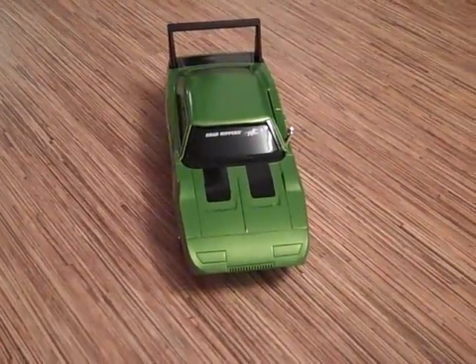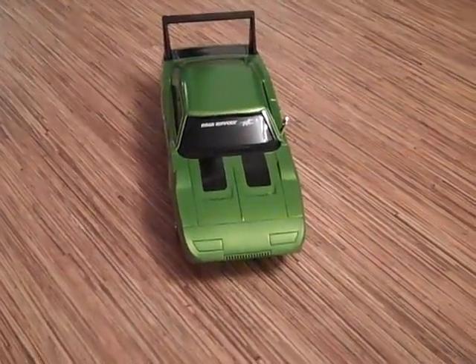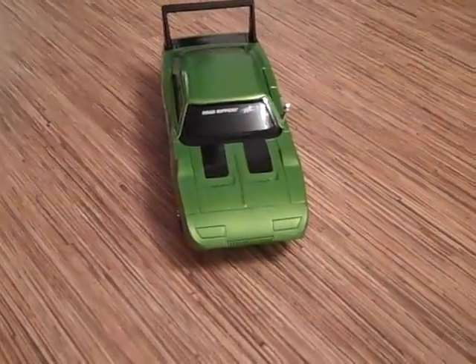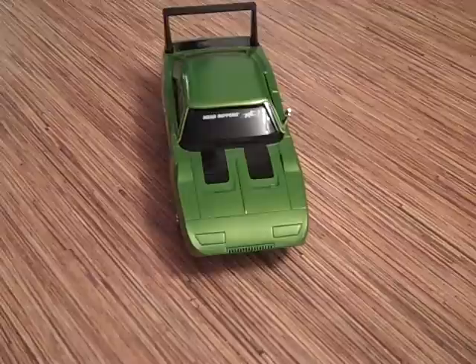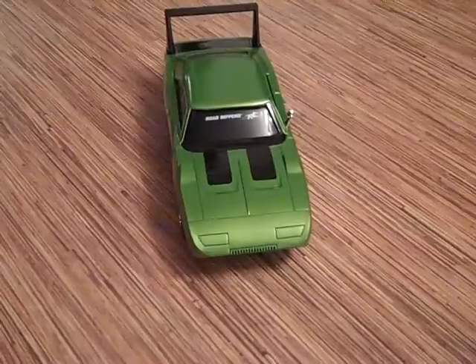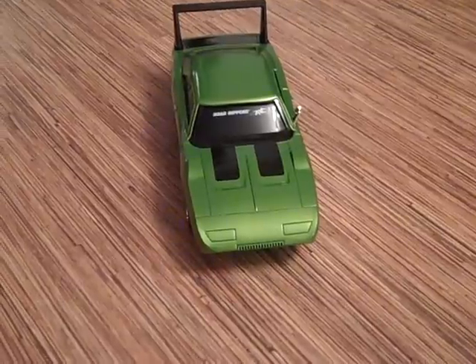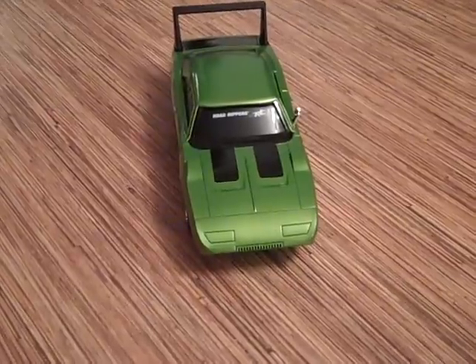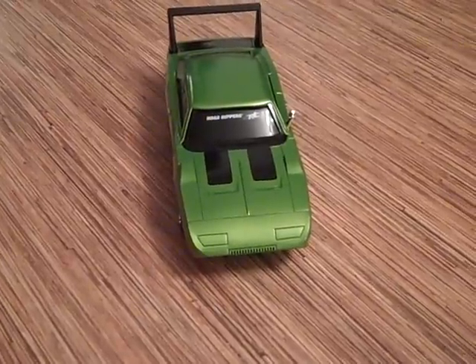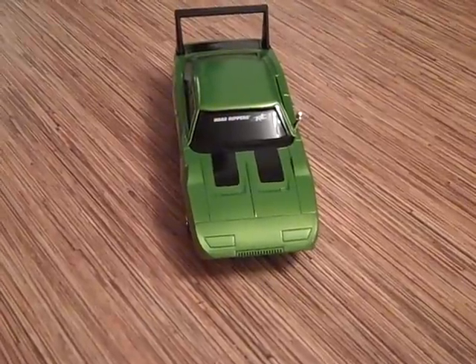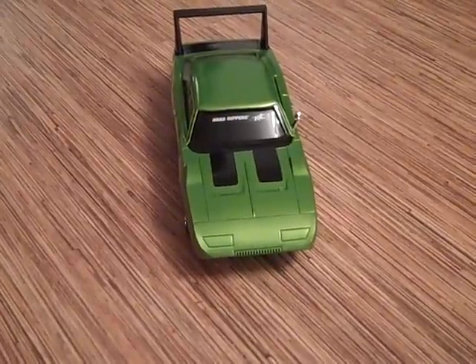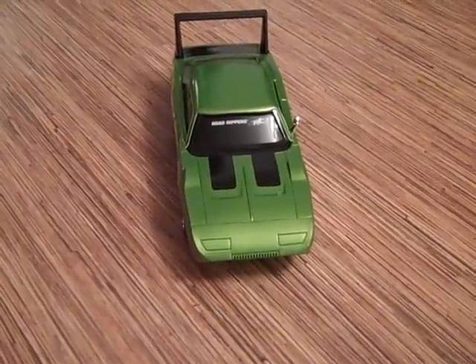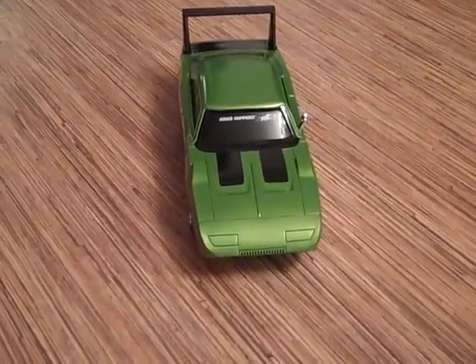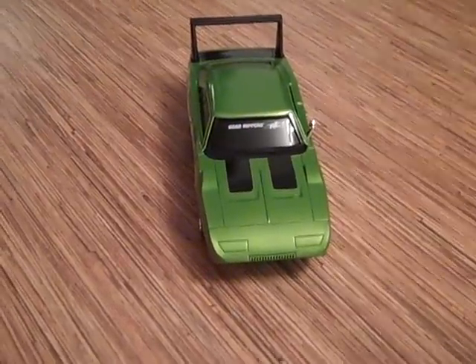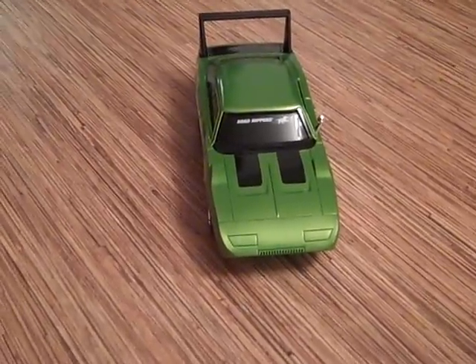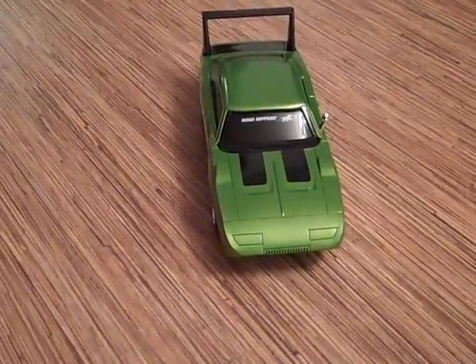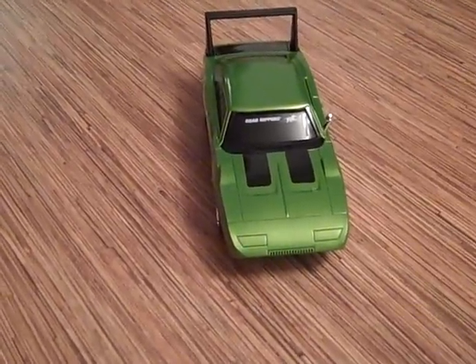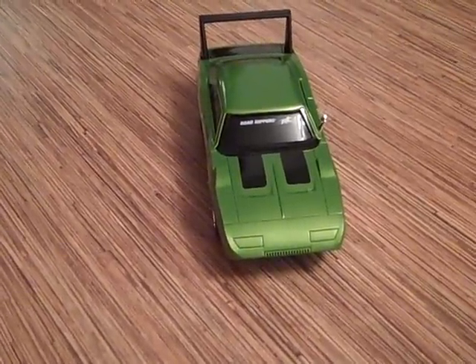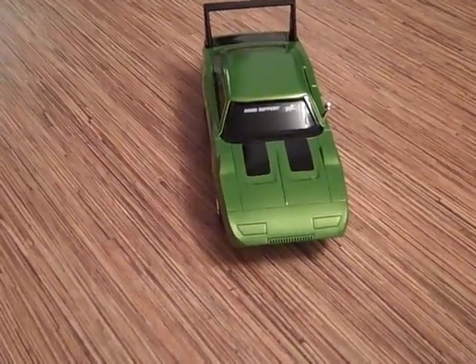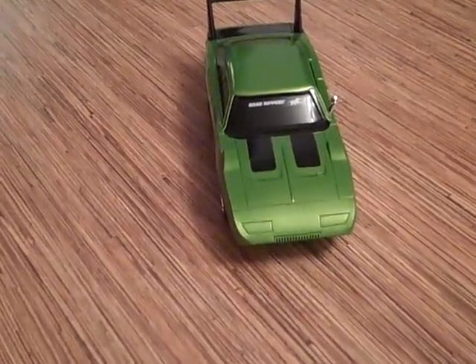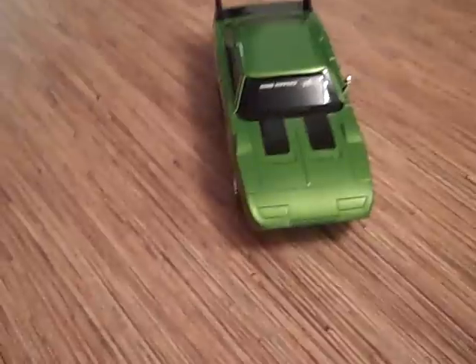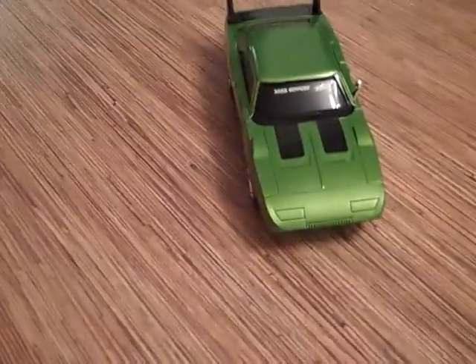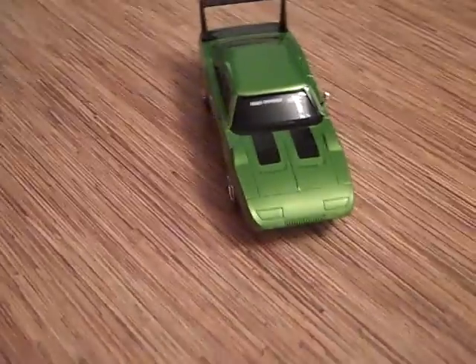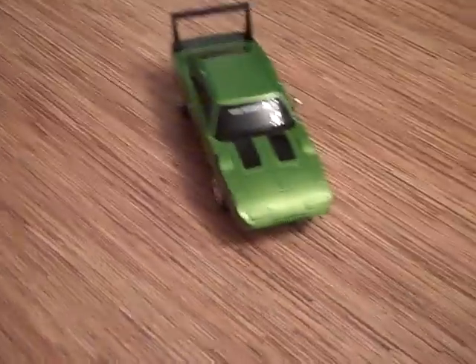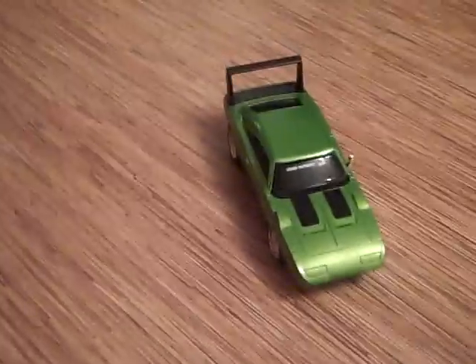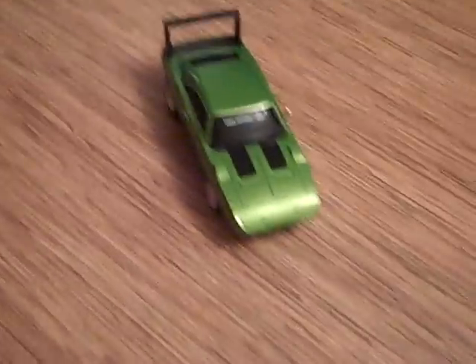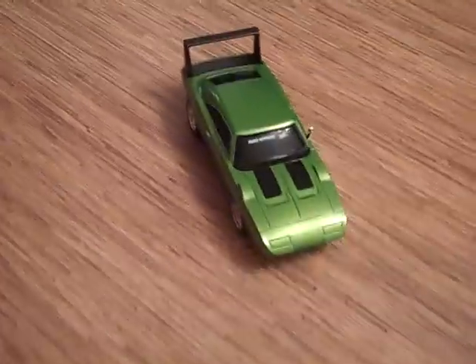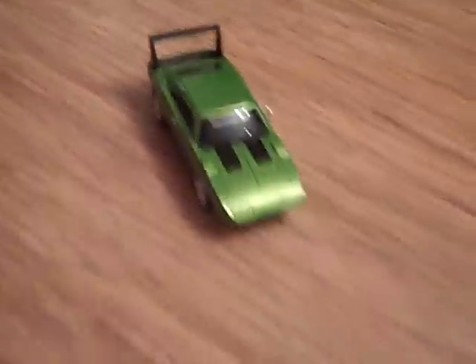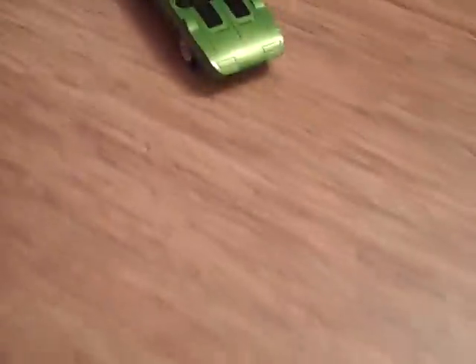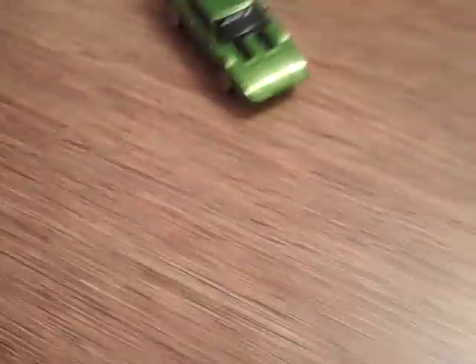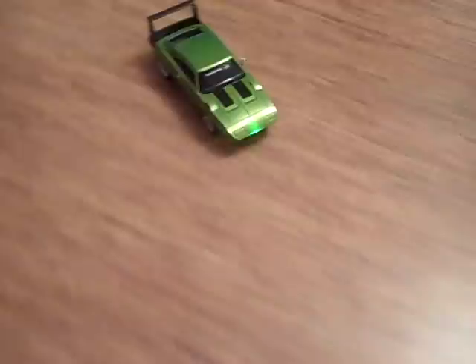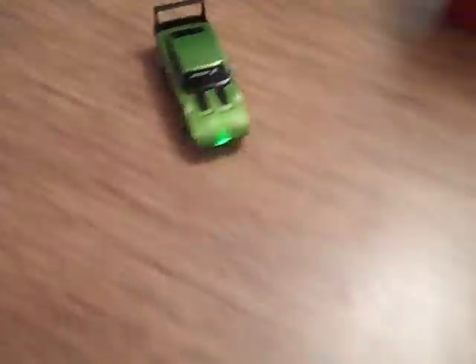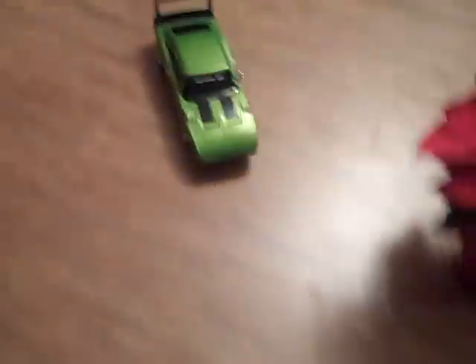We are checking out the Road Rippers RC motor car. This is the Dodge Dakota. We're checking it out before Santa gets to bring it officially for the kids. This is a really cool car.